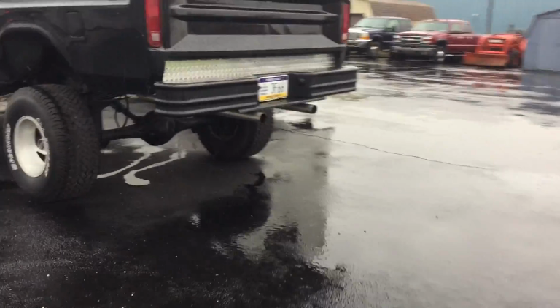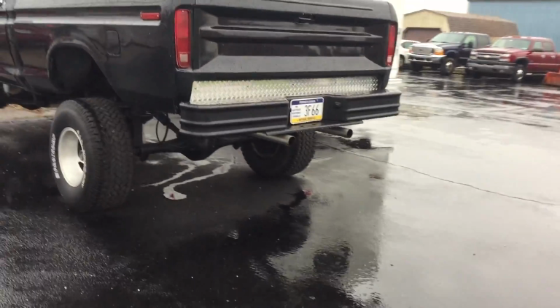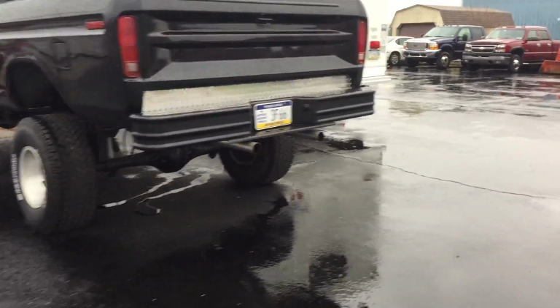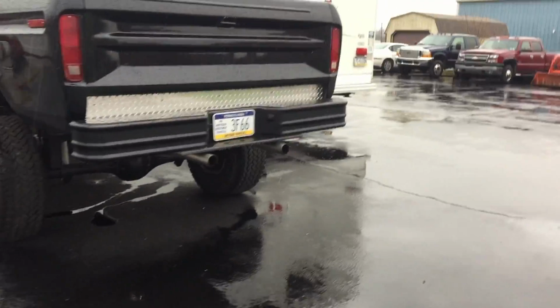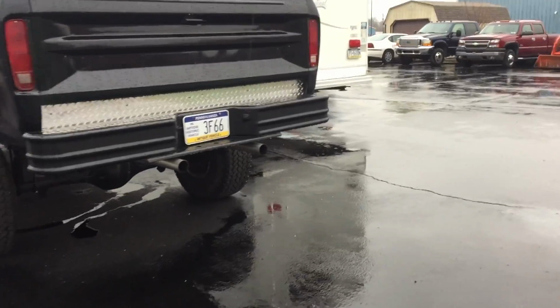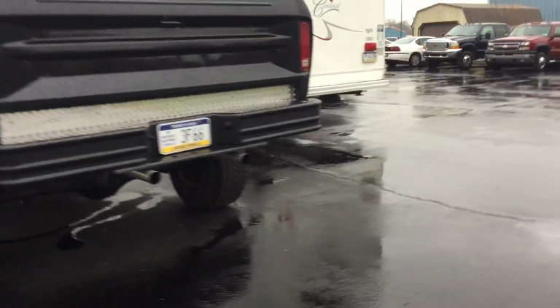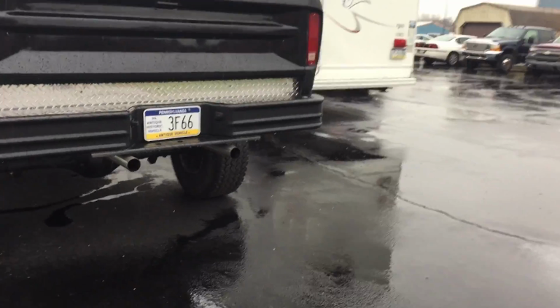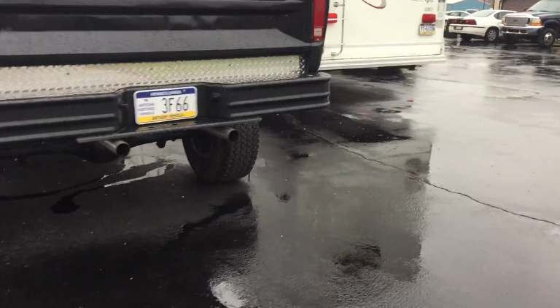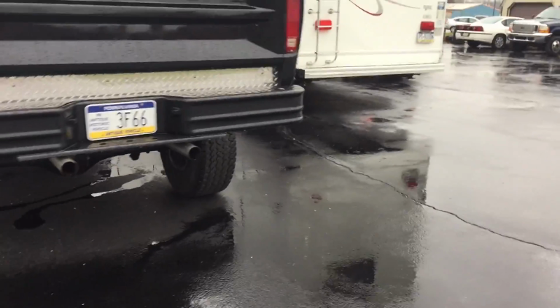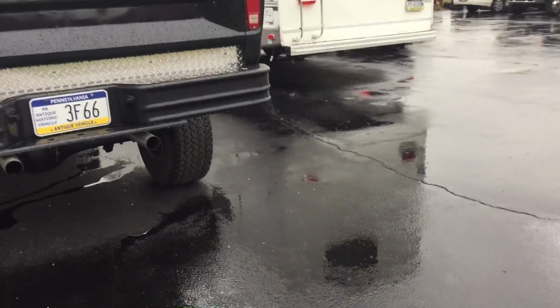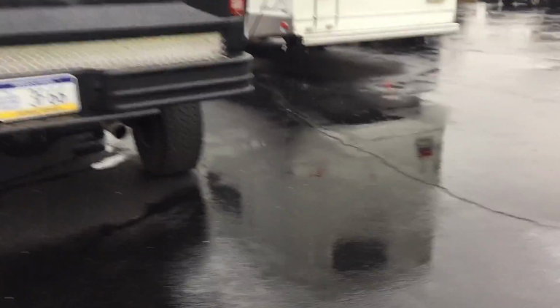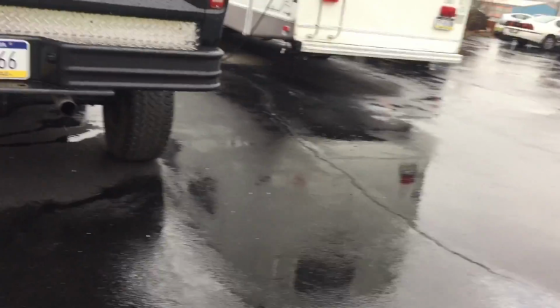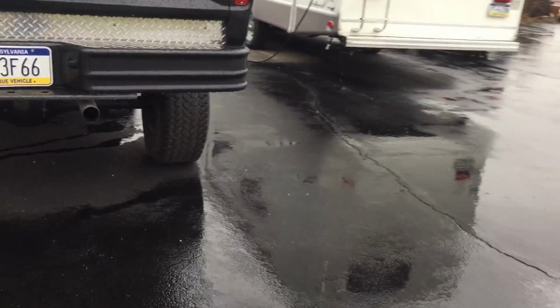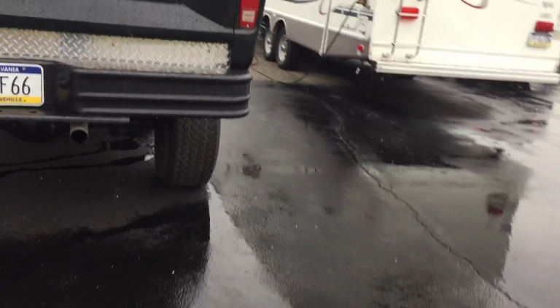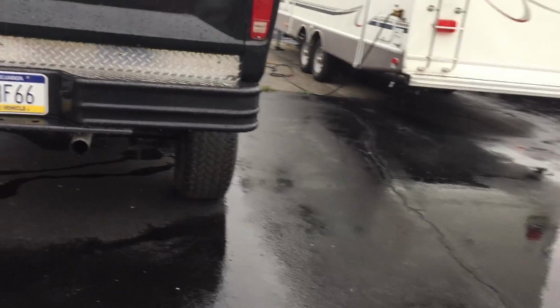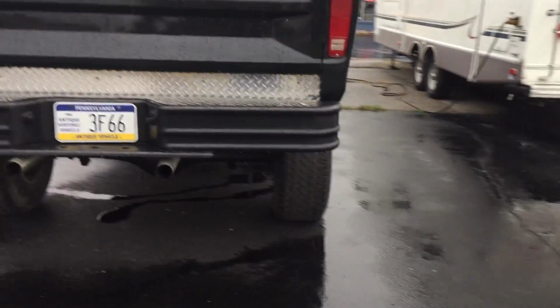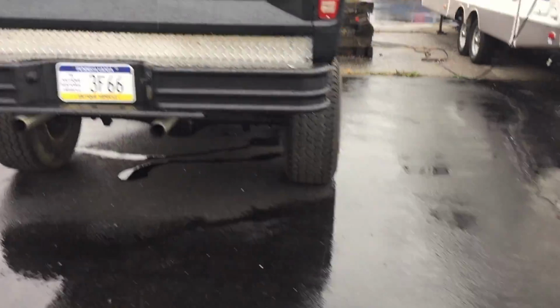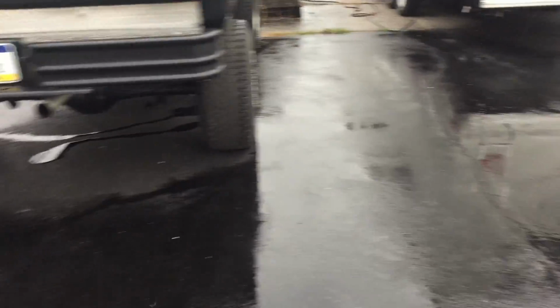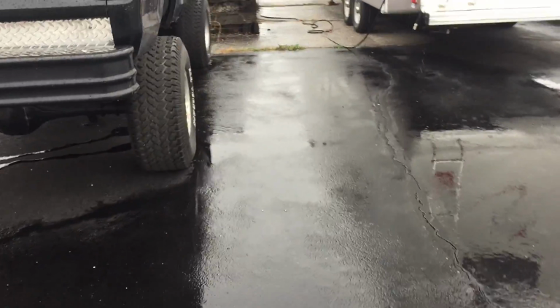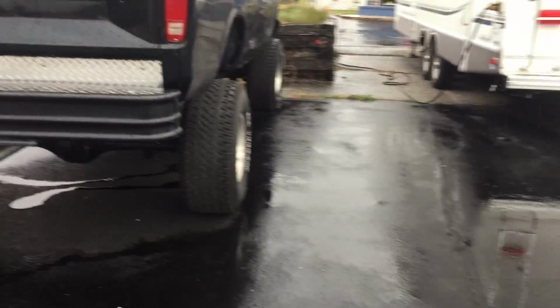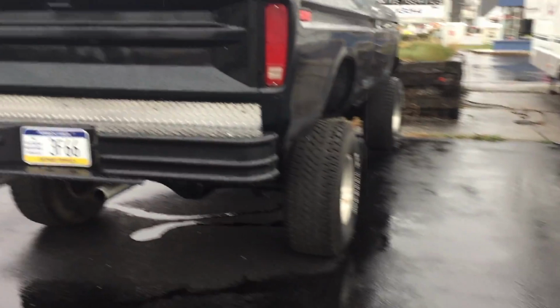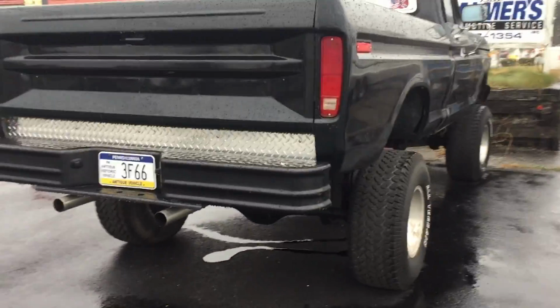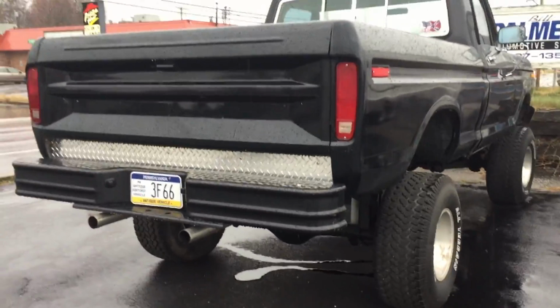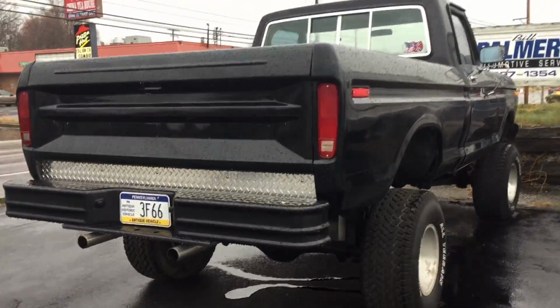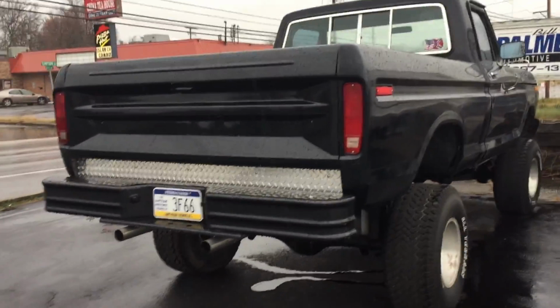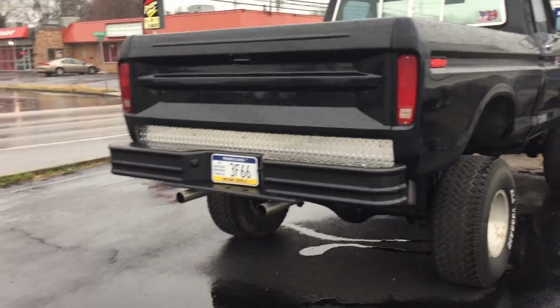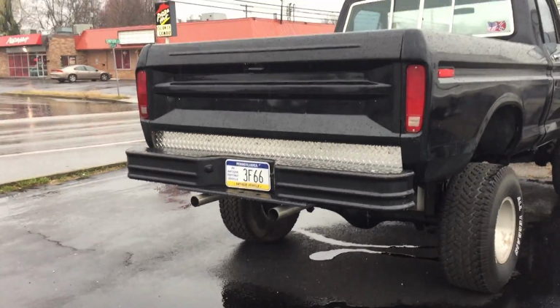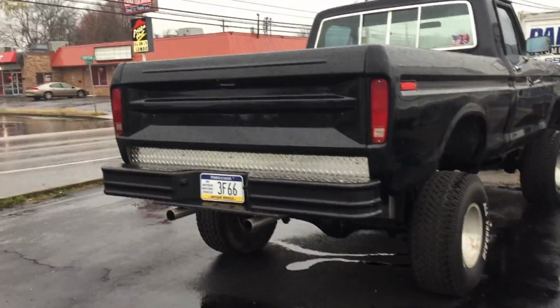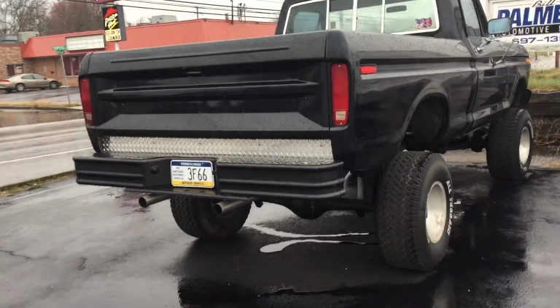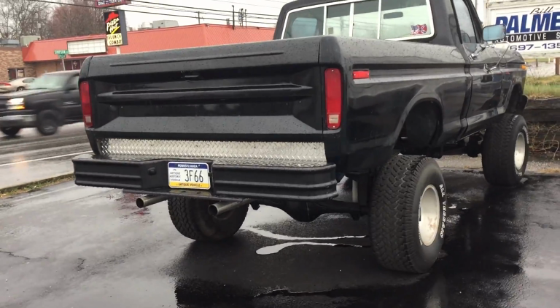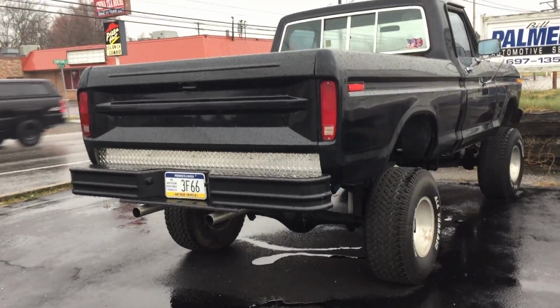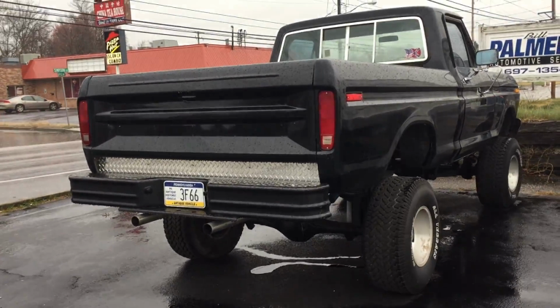This thing has been lifted extremely big and the bumper wasn't done anything. In the back it doesn't need to pass inspection because it is a PA antique historic vehicle.